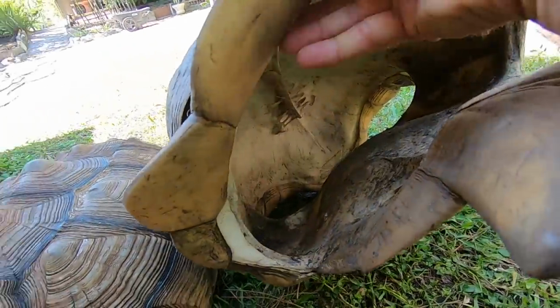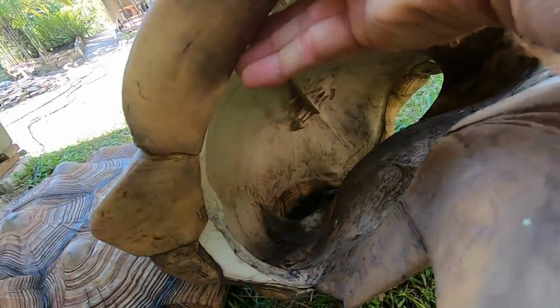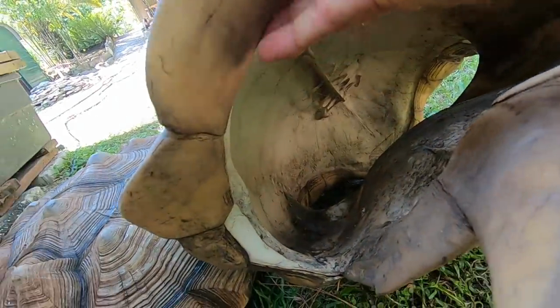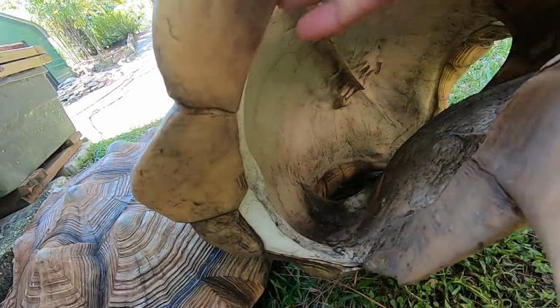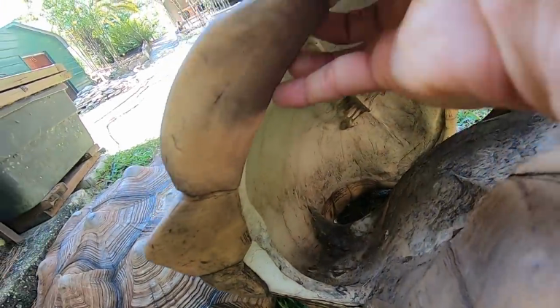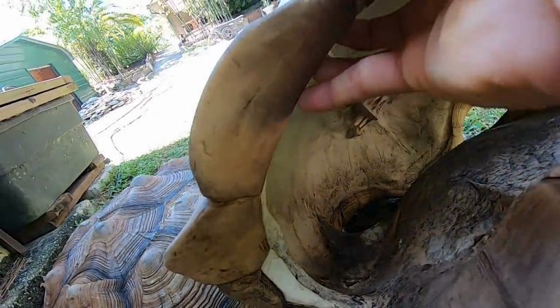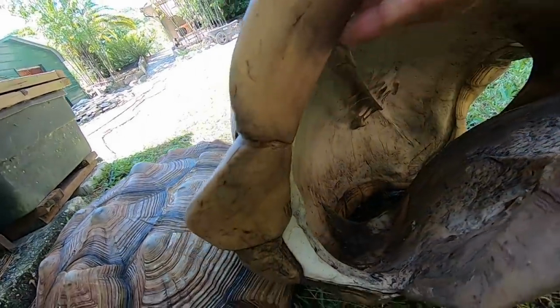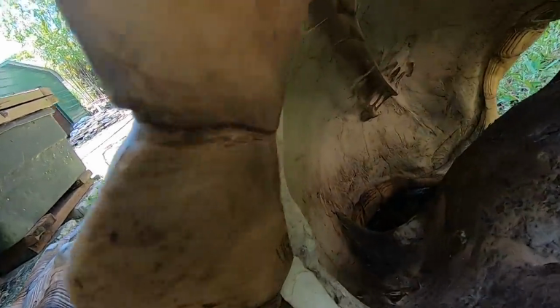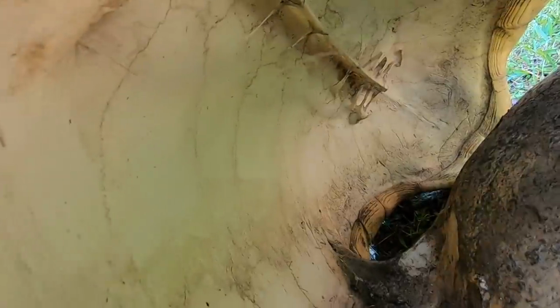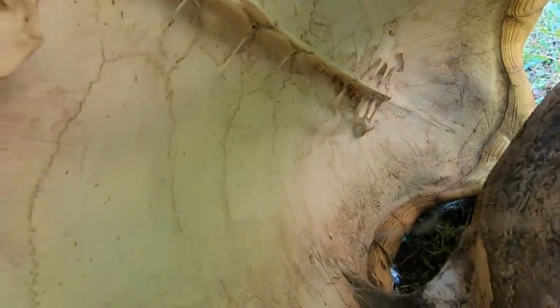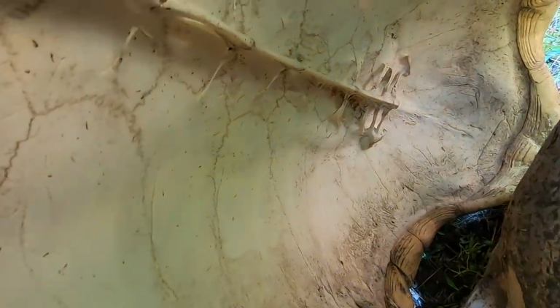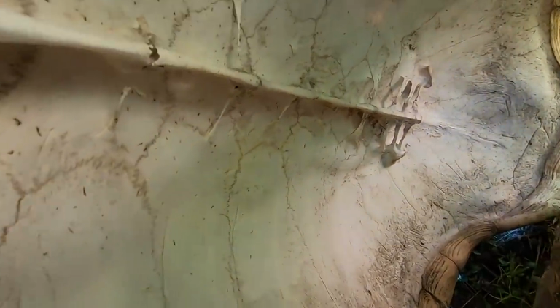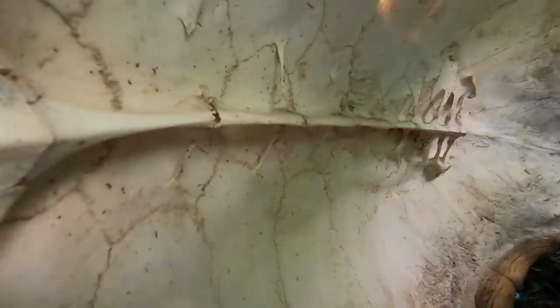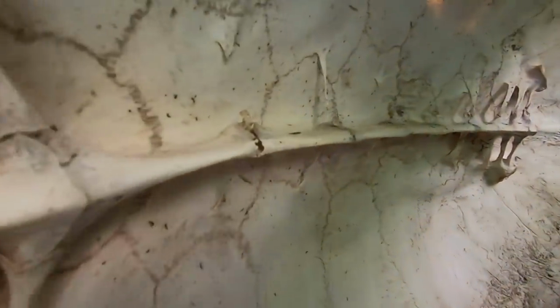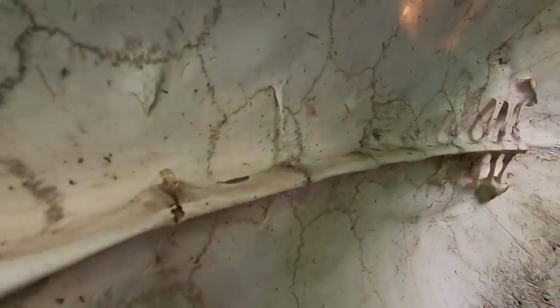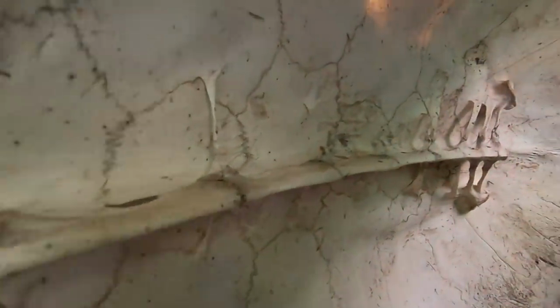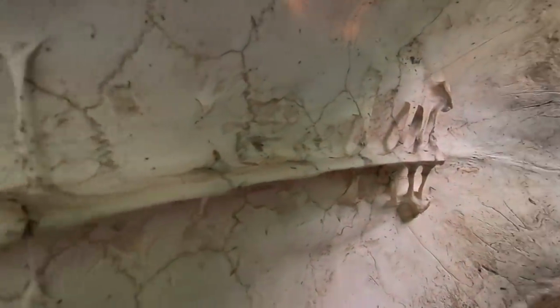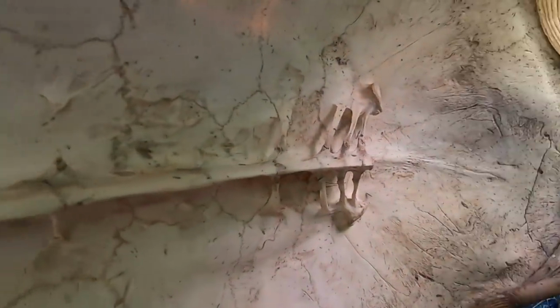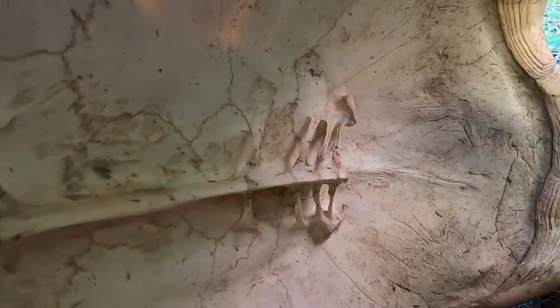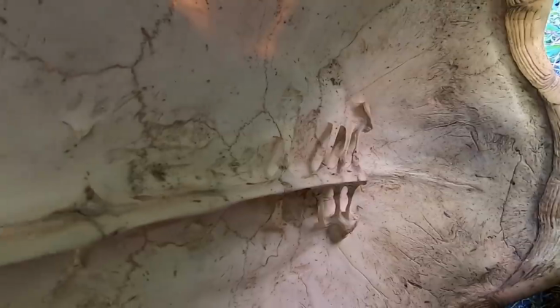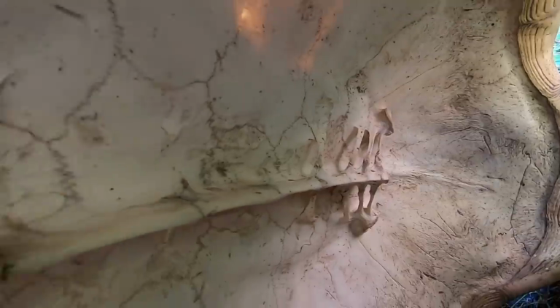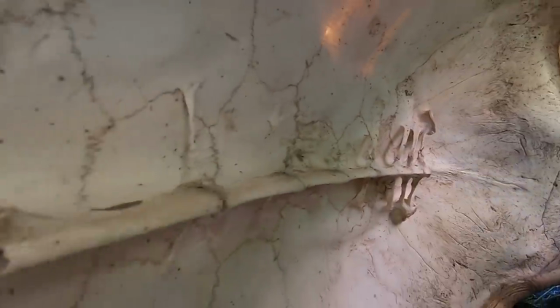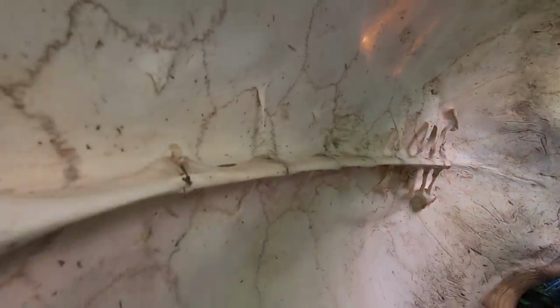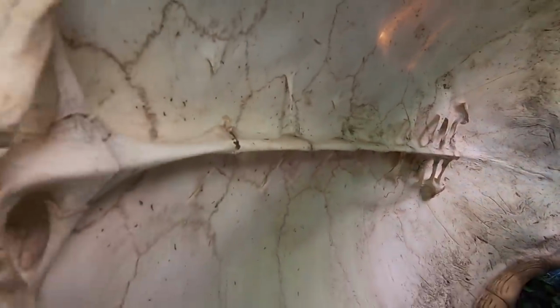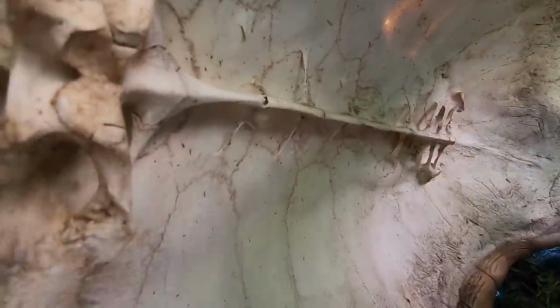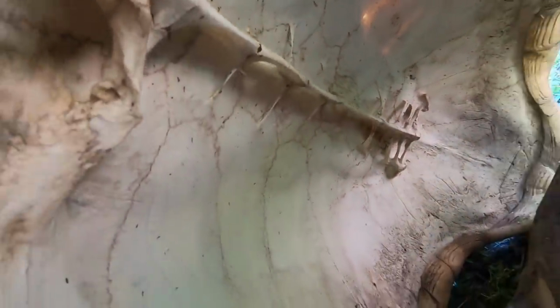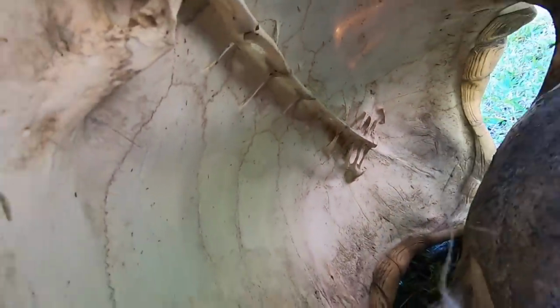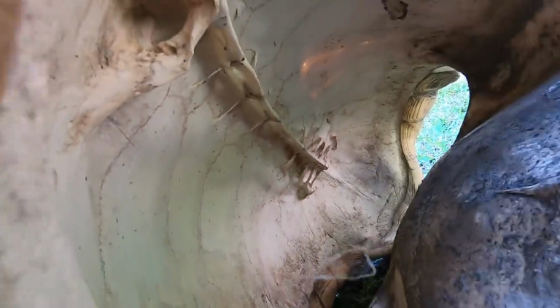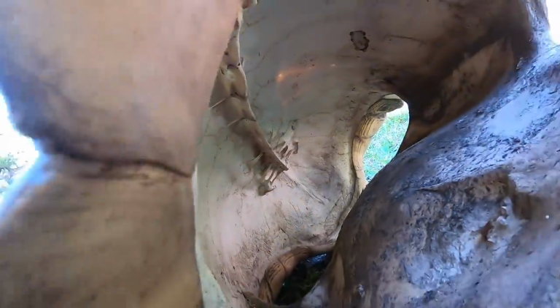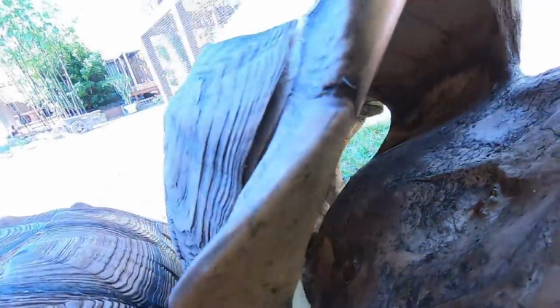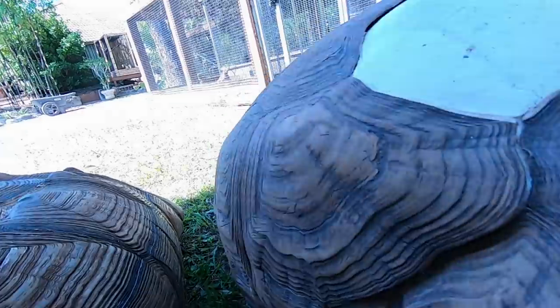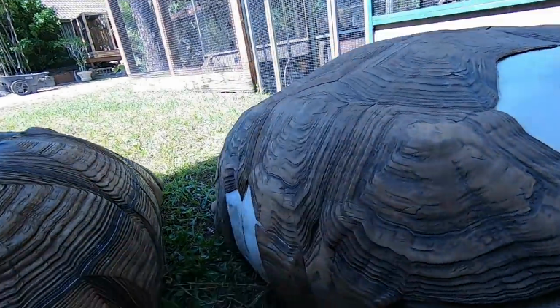Let's have a look. You can see right here the shell — look in there, guys. You can even see that the backbone is attached to the shell. That means that this is part of the tortoise's skeletal system, and it grows as the tortoise grows.